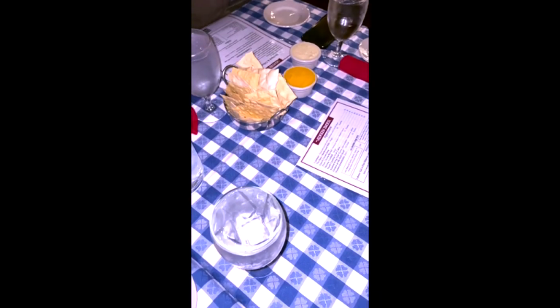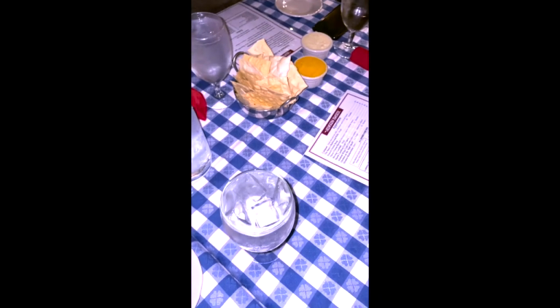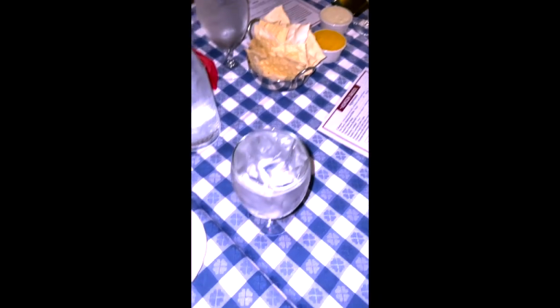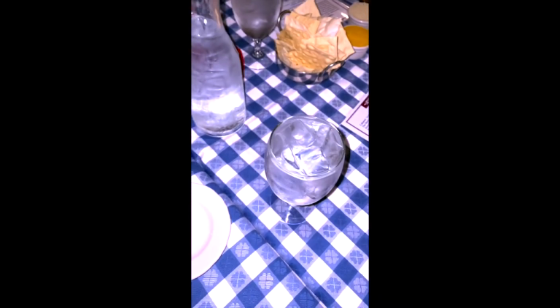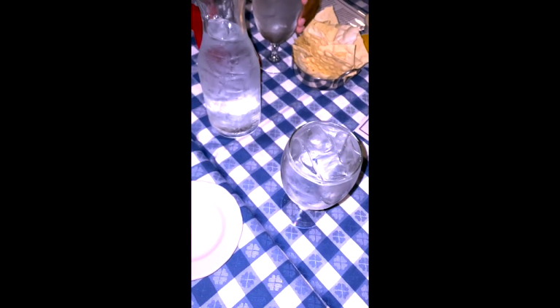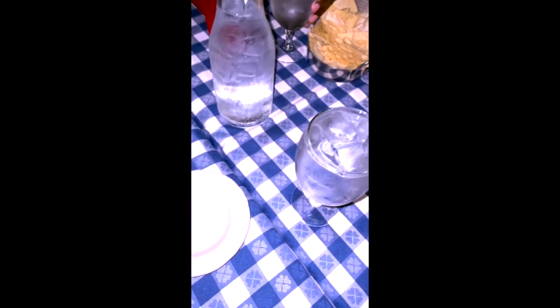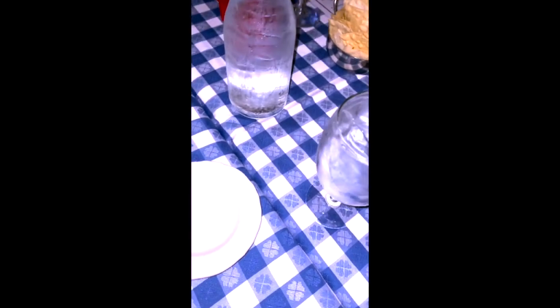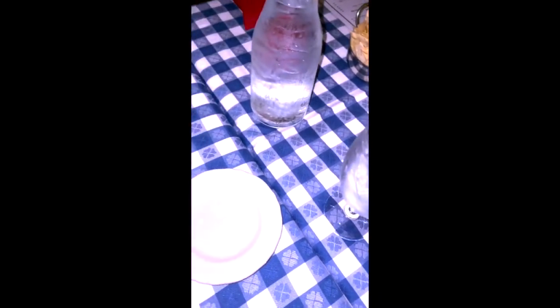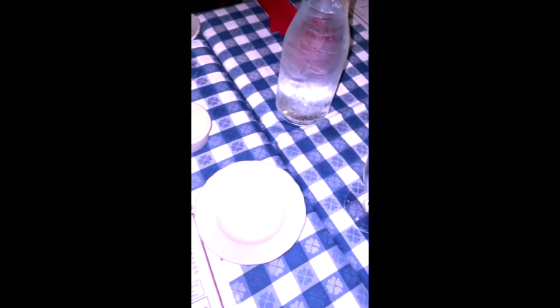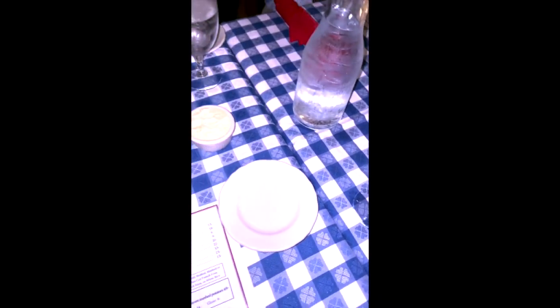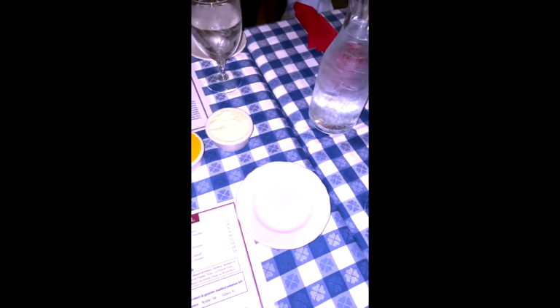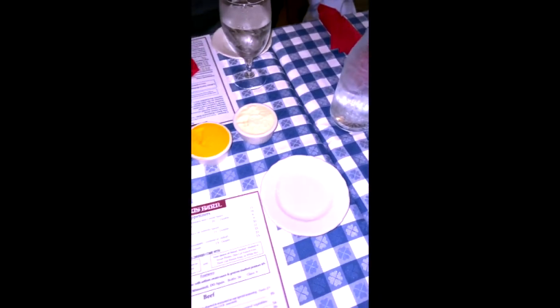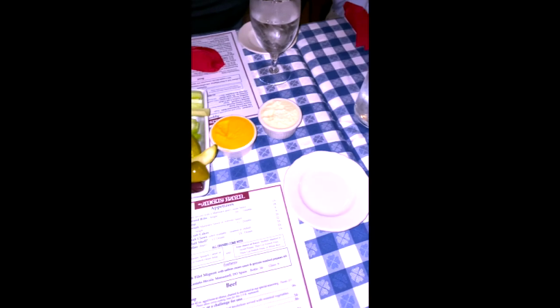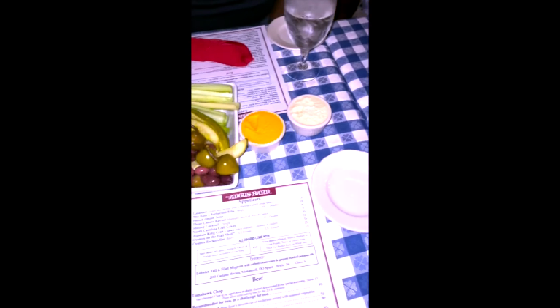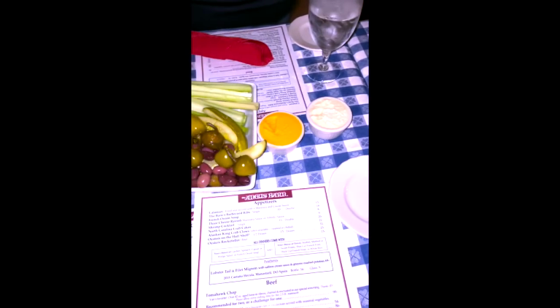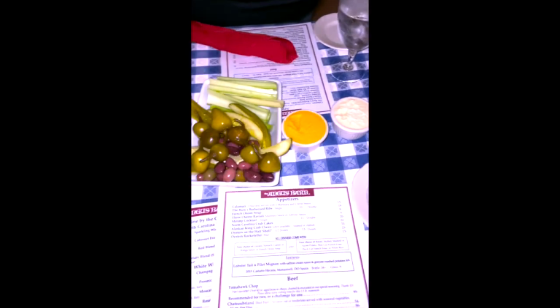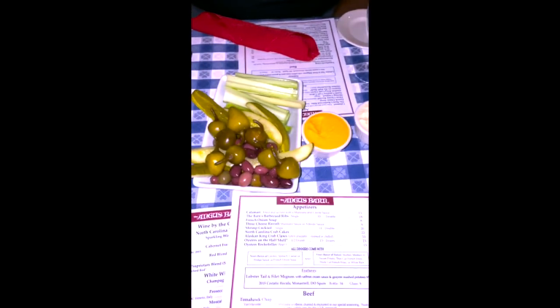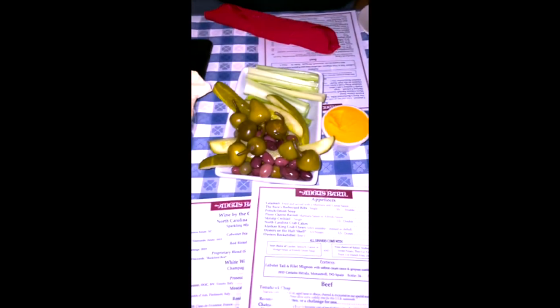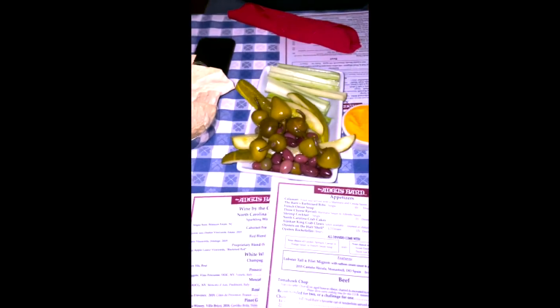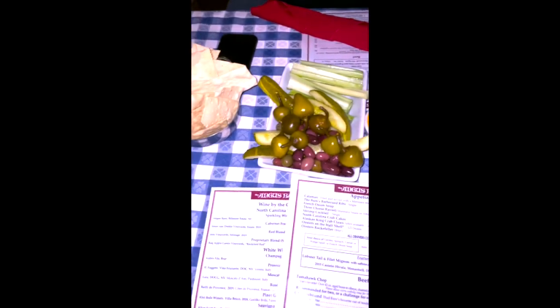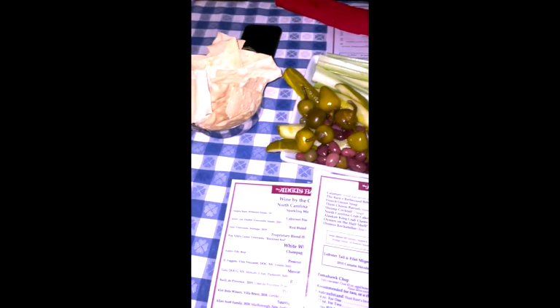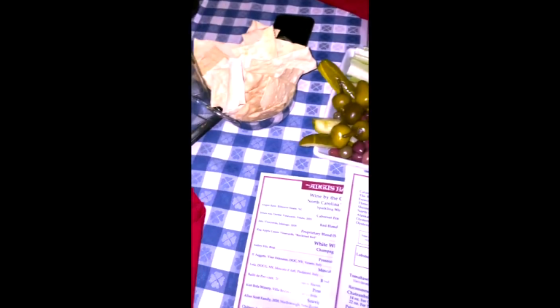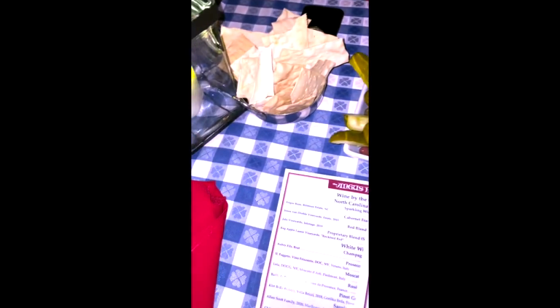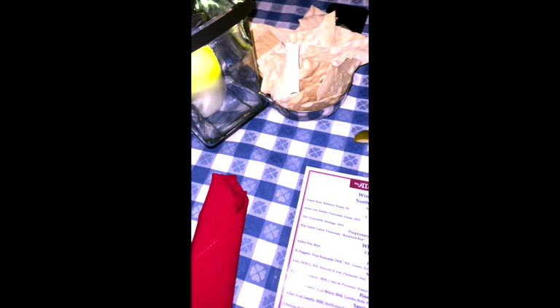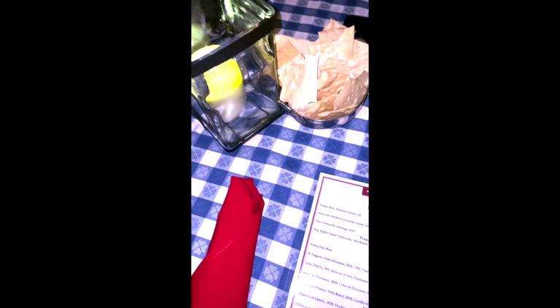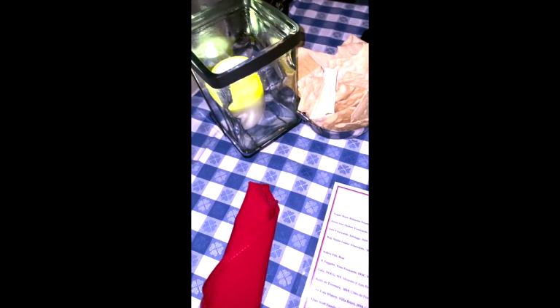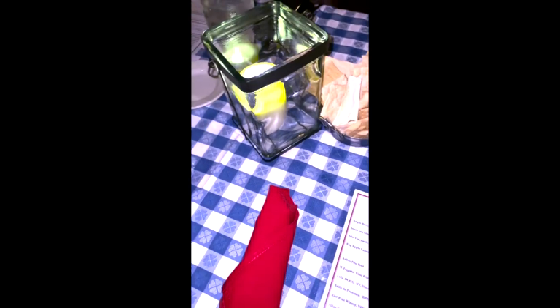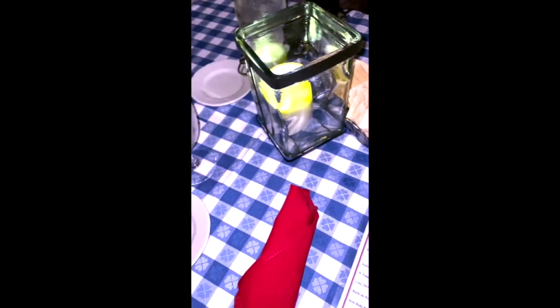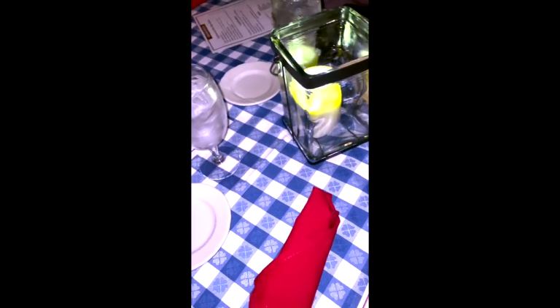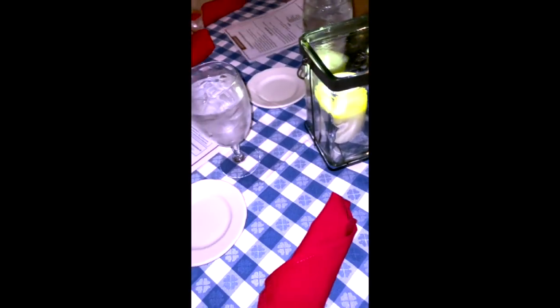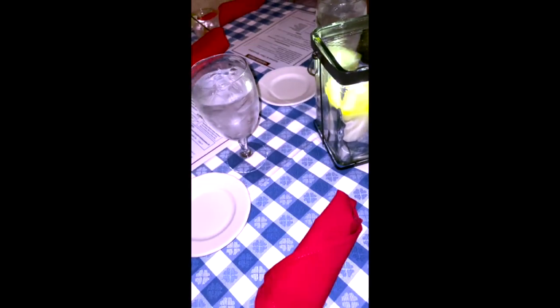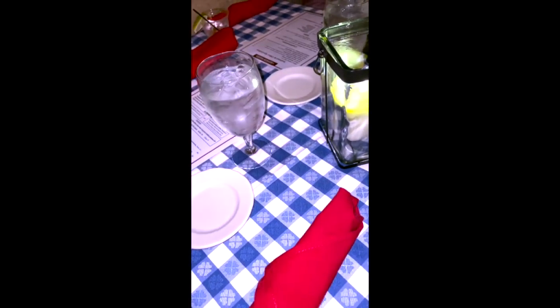Now let's talk about the food. One of the things that makes Angus Barn stand out from other restaurants is their cheese and crackers that they offer for free, and also the relish tray that they bring to the table.